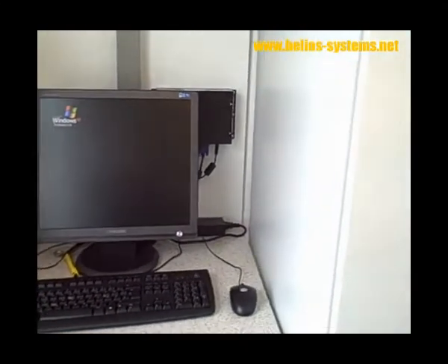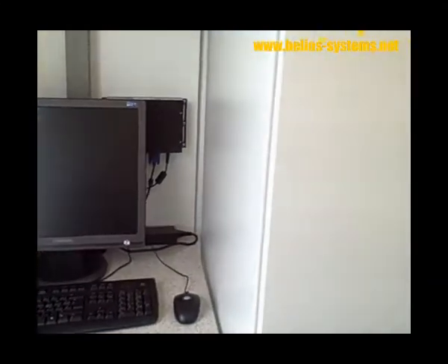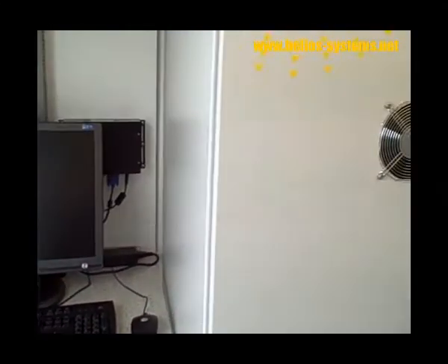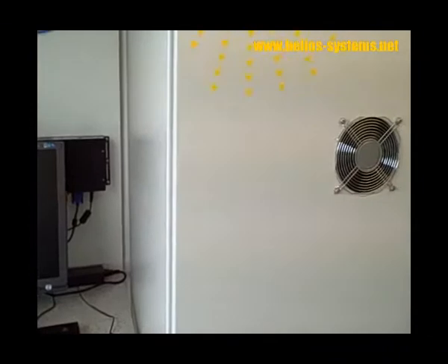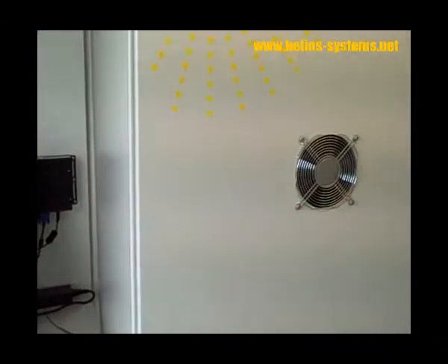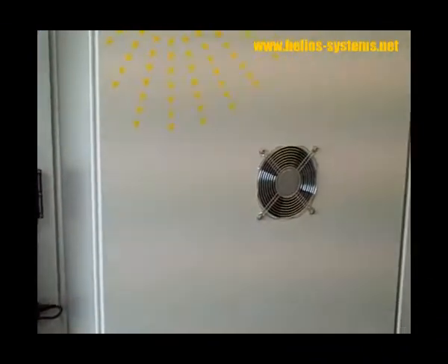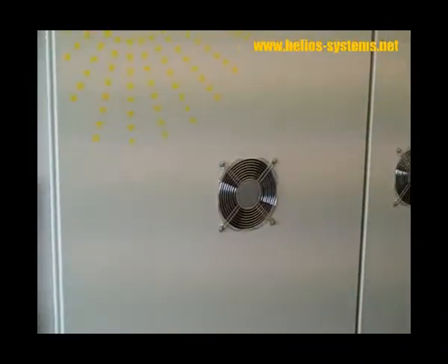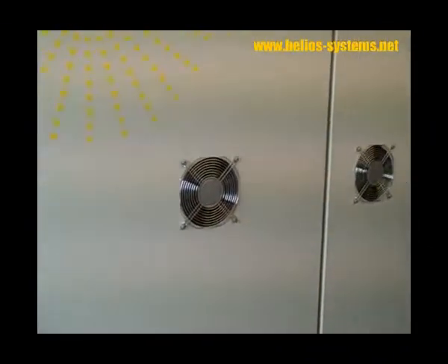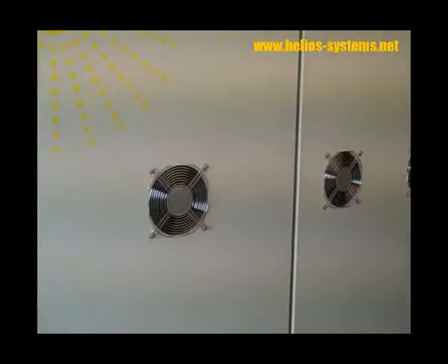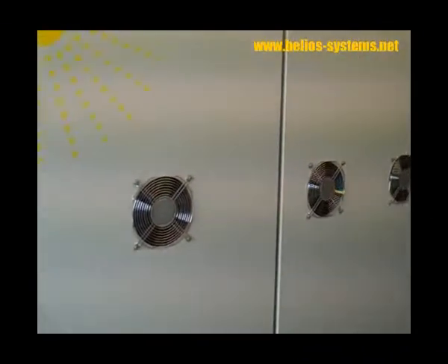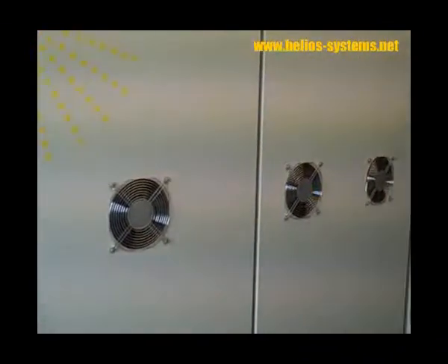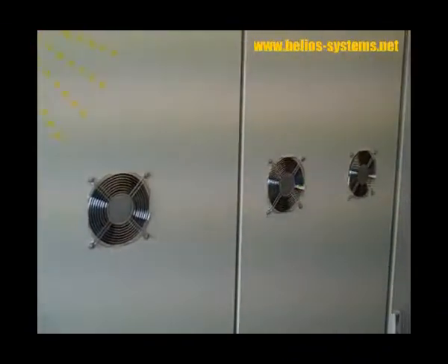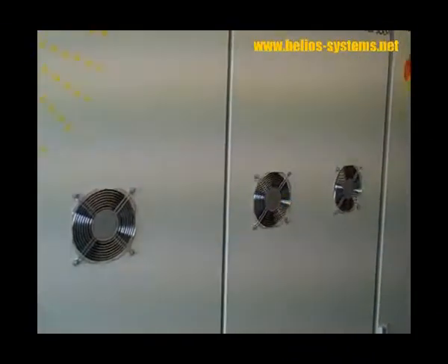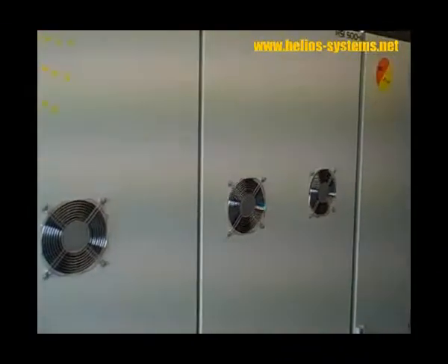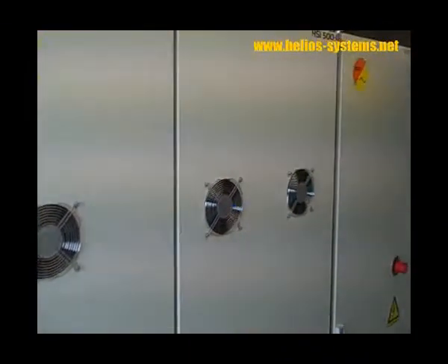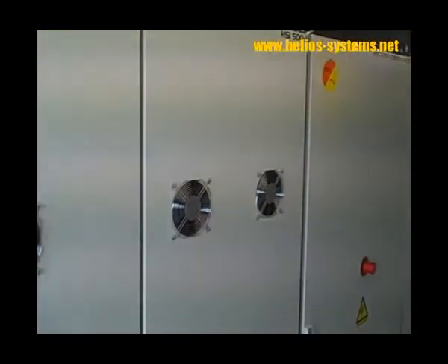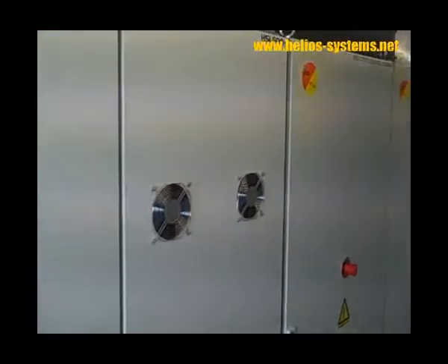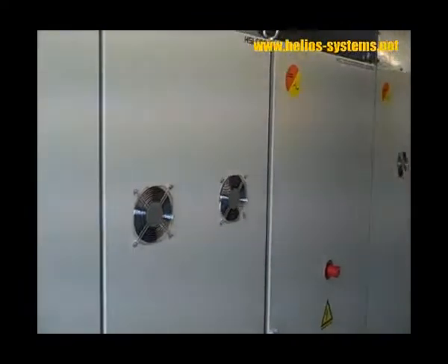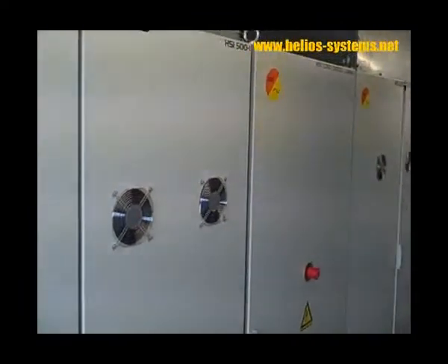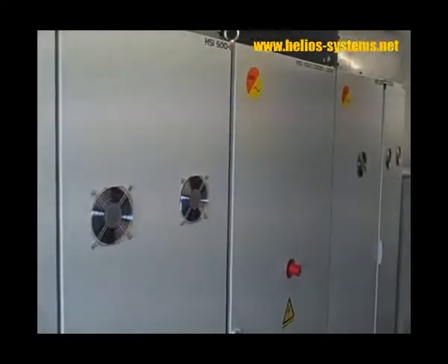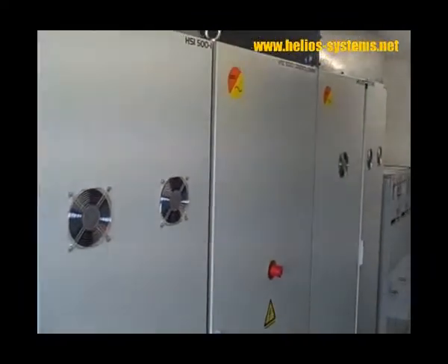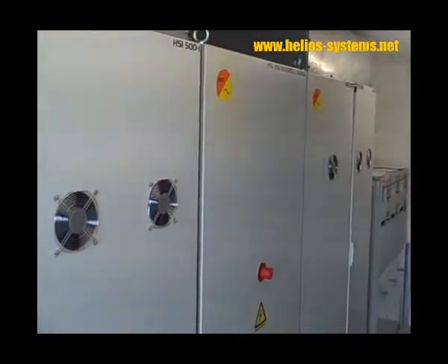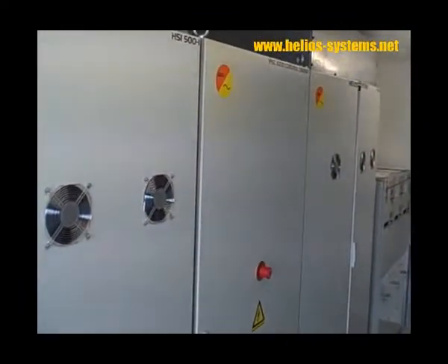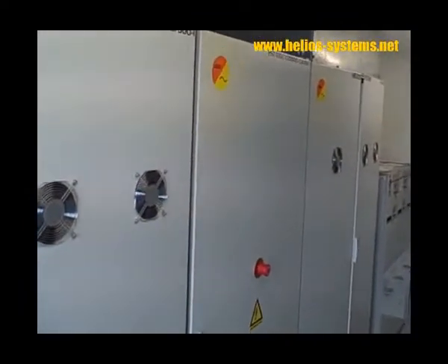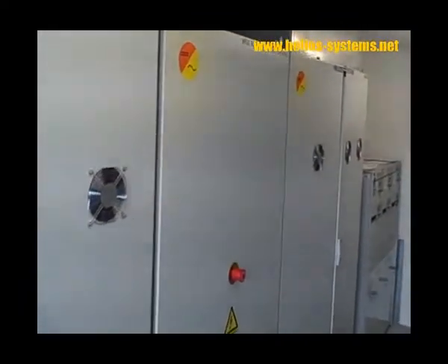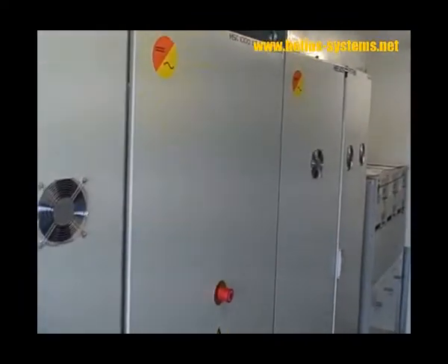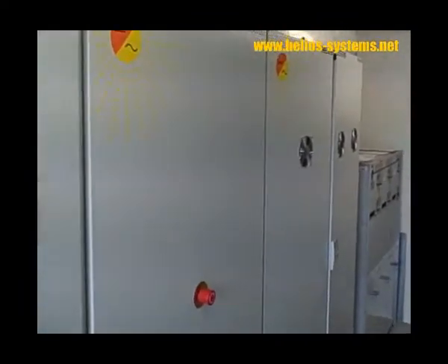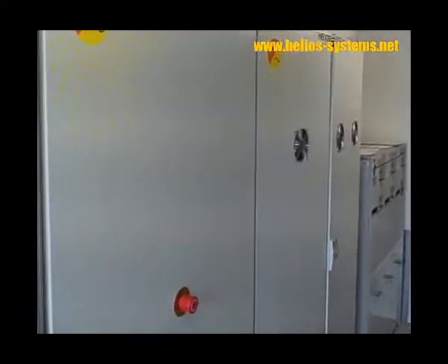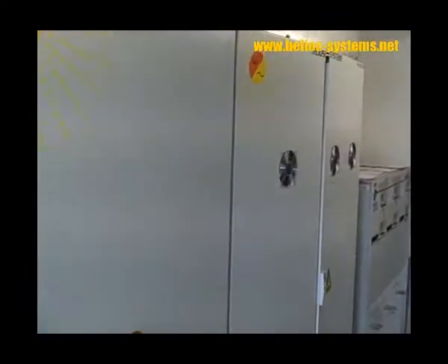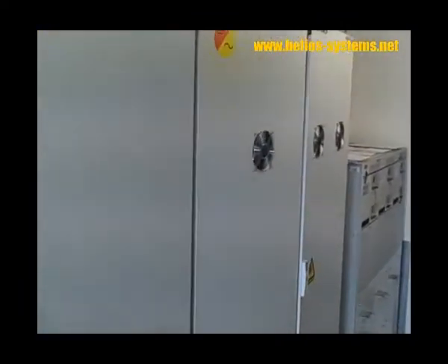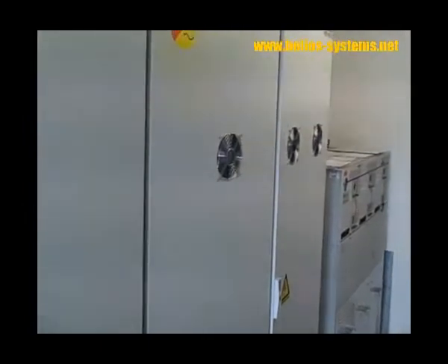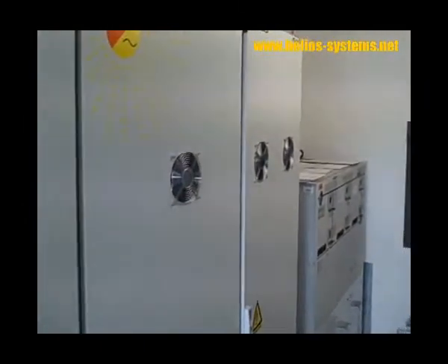Here we have the first container, then you have the control box, the second container, and then we arrive at the switch gear.